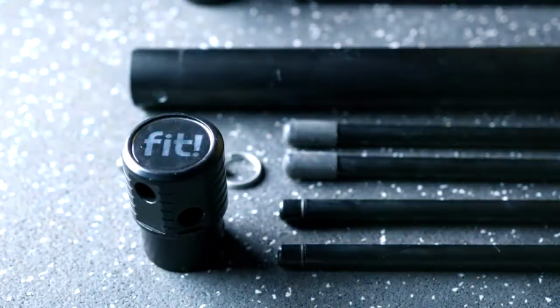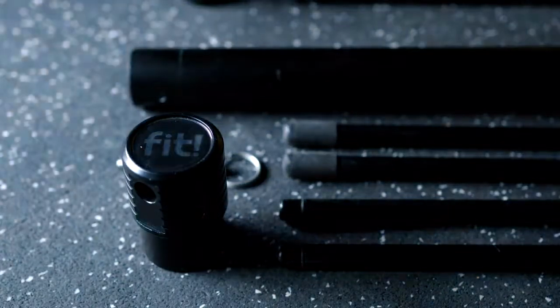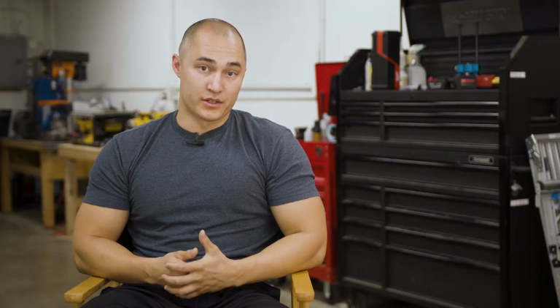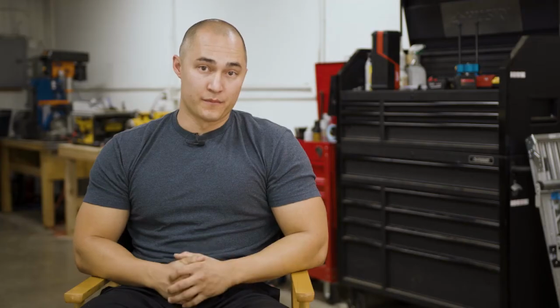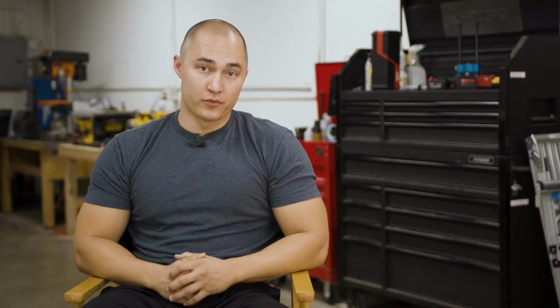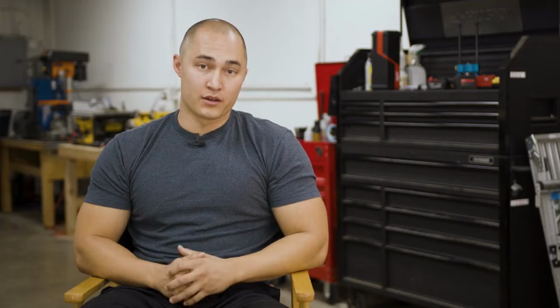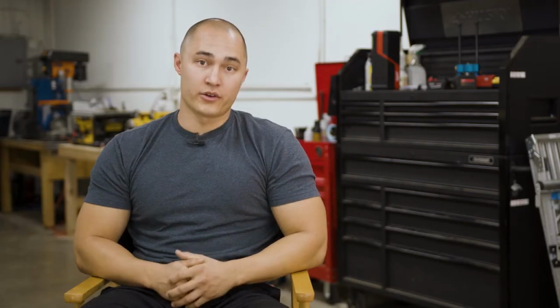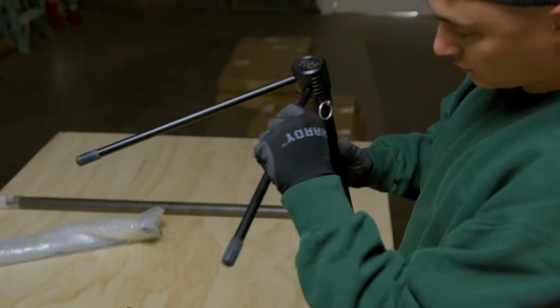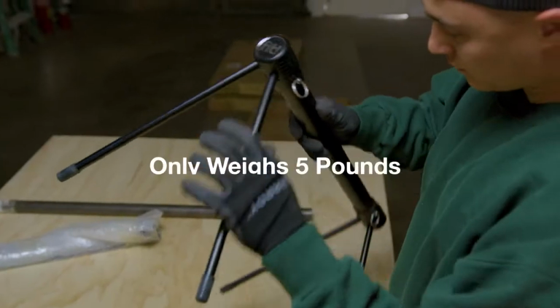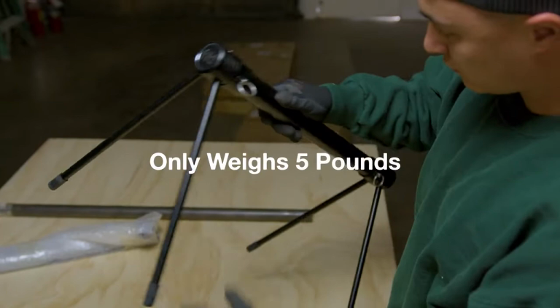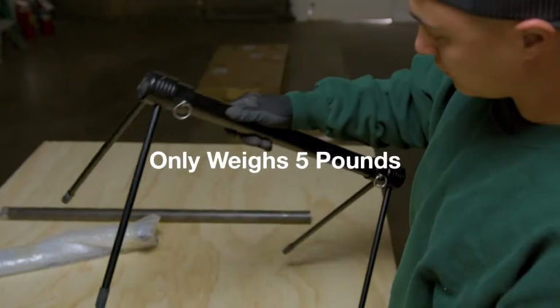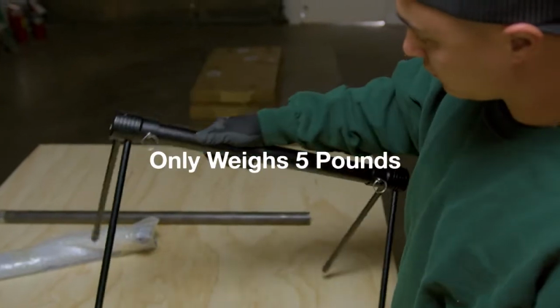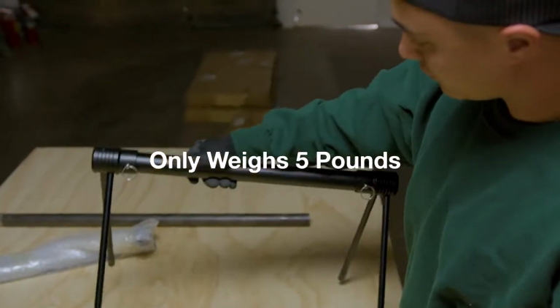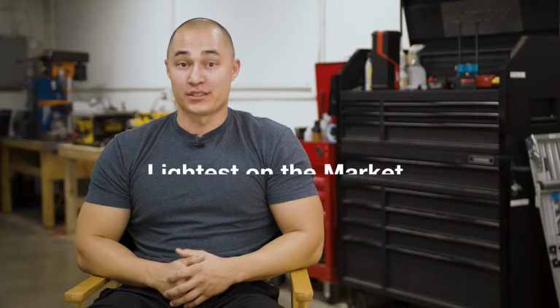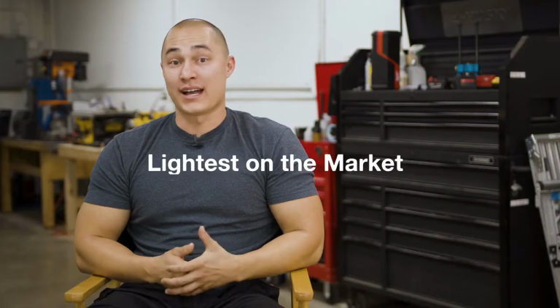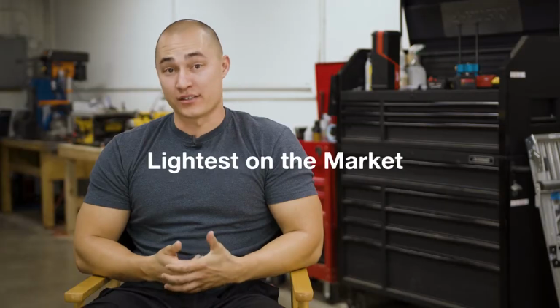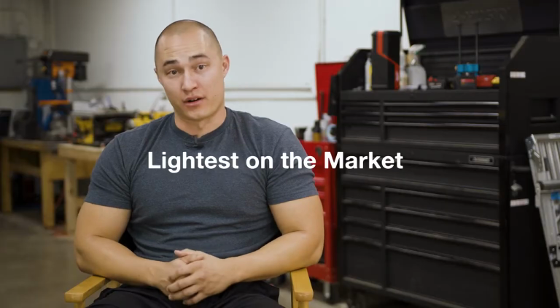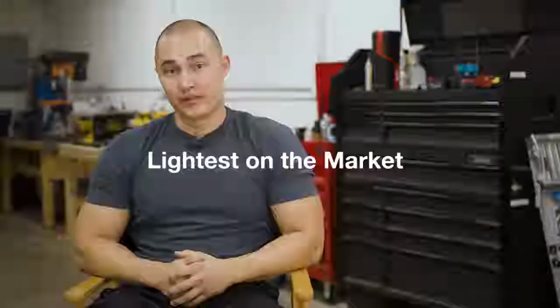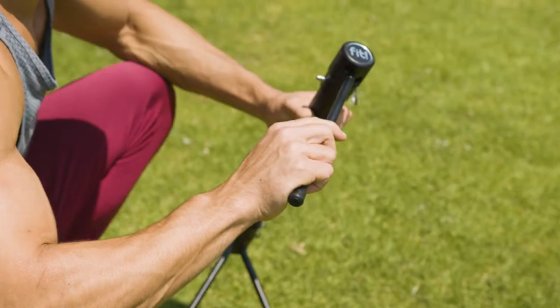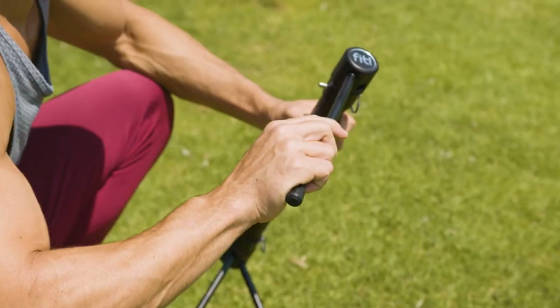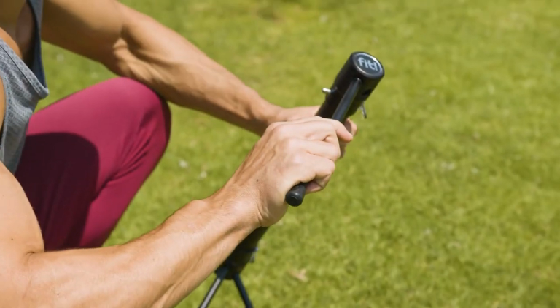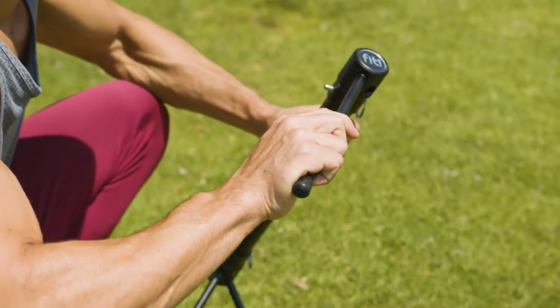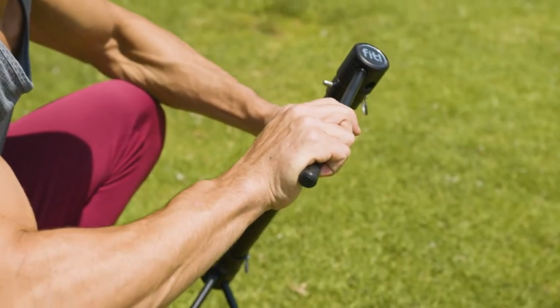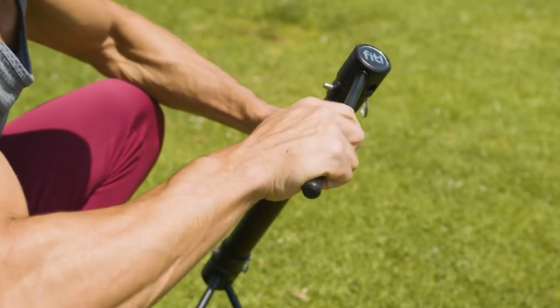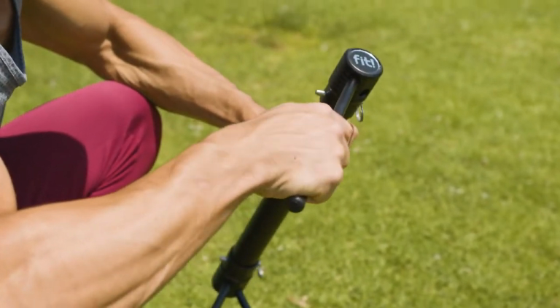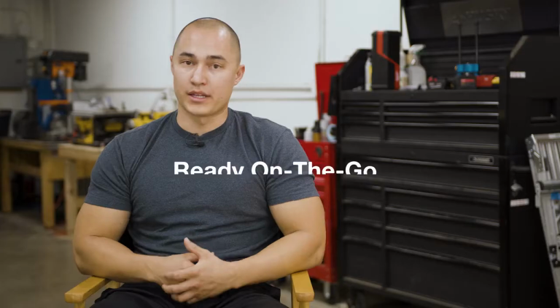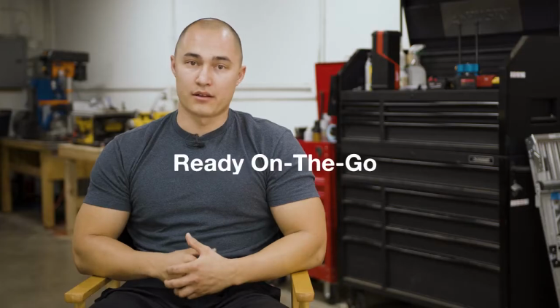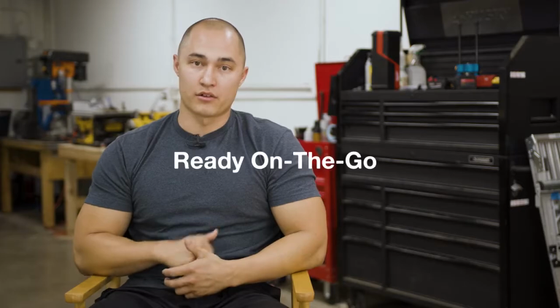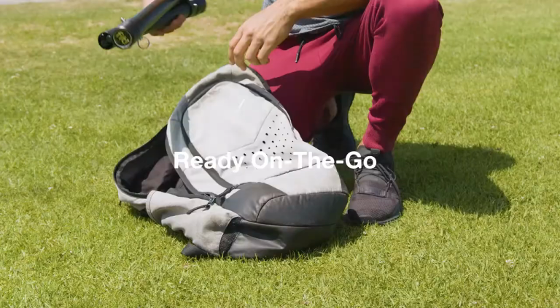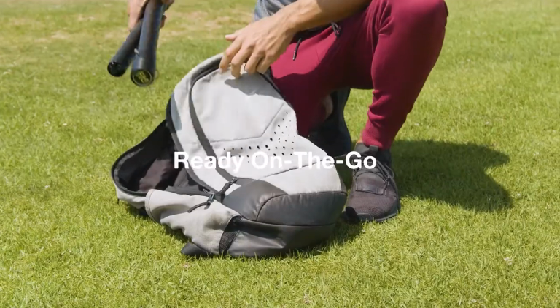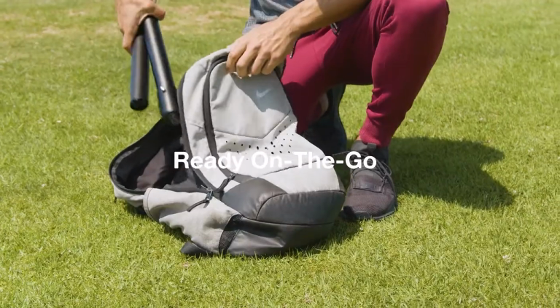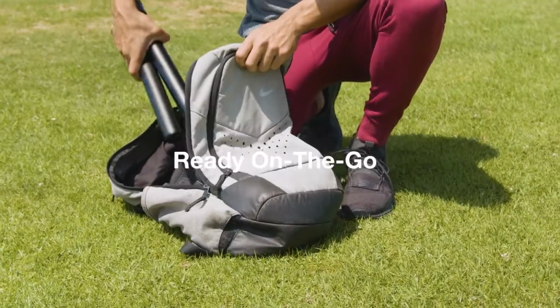Utilizing this material, we not only created a product that only weighs five pounds — the lightest on the market — but in addition to our quick-neck system, you can break it down, throw it in a backpack, and take it to go.